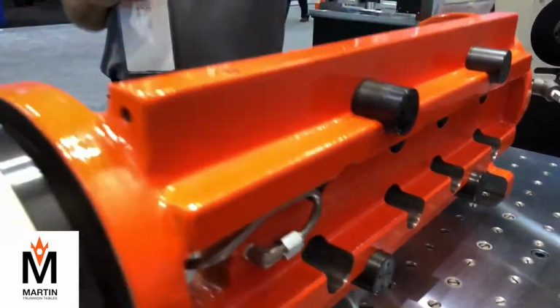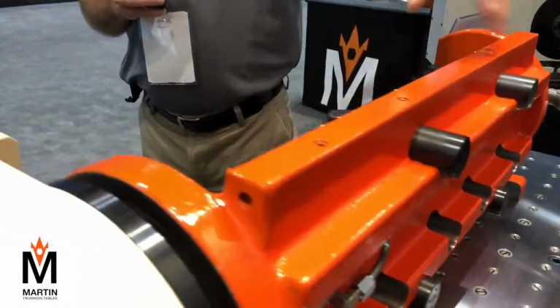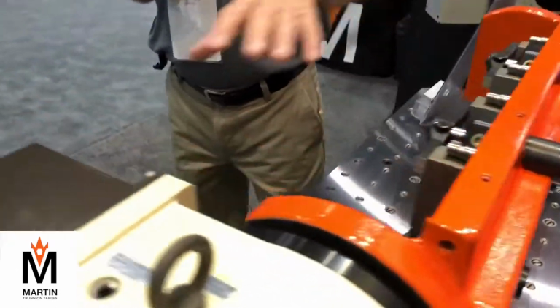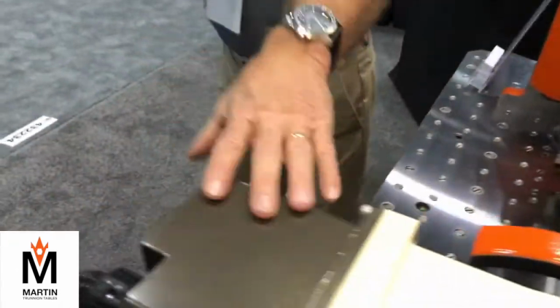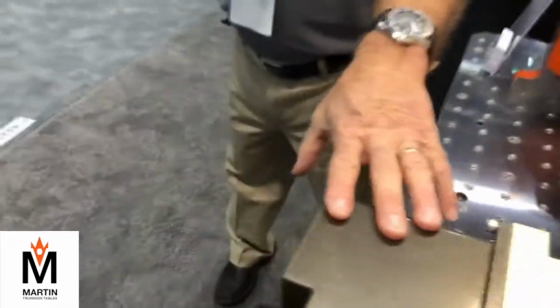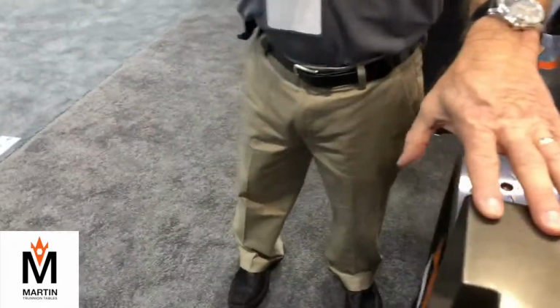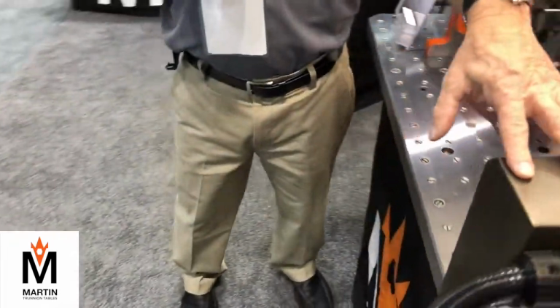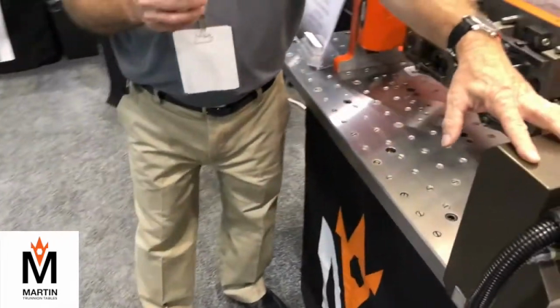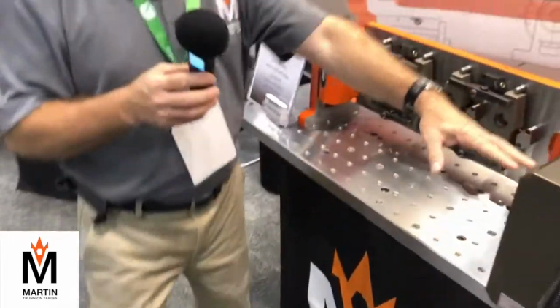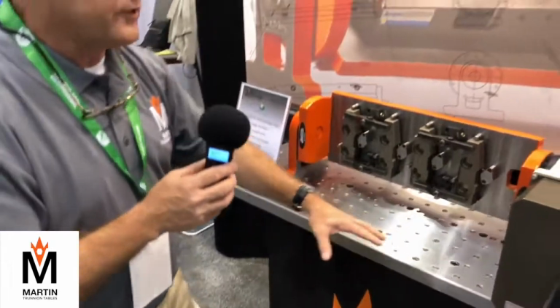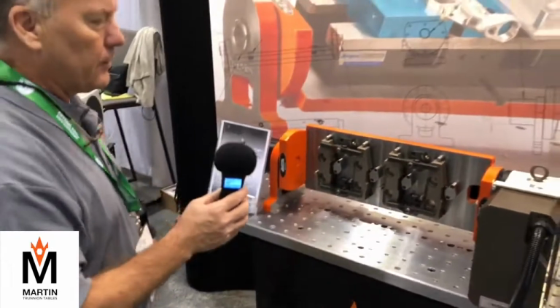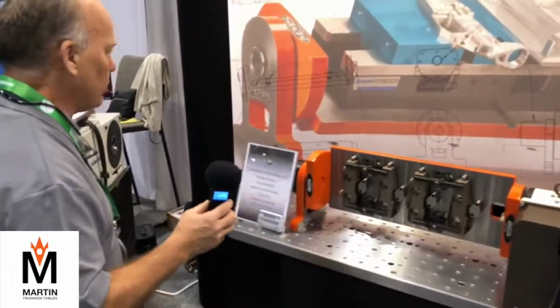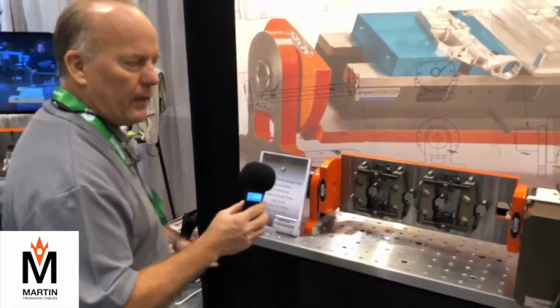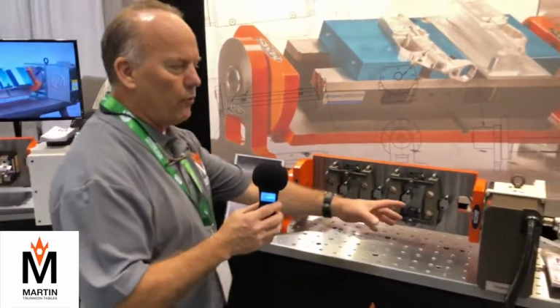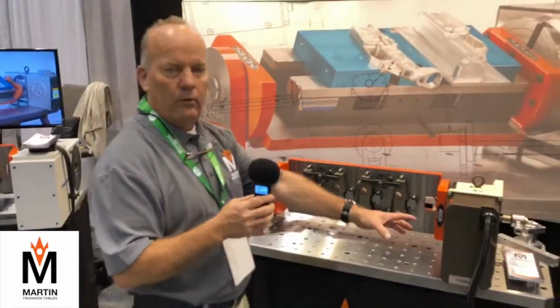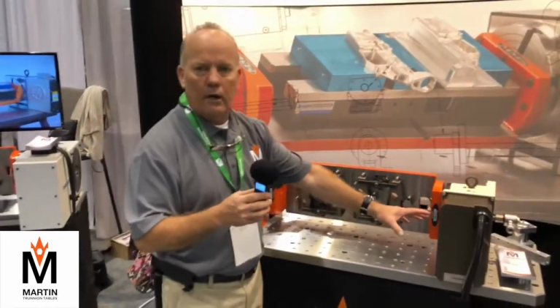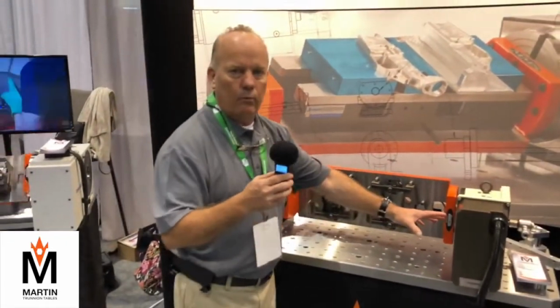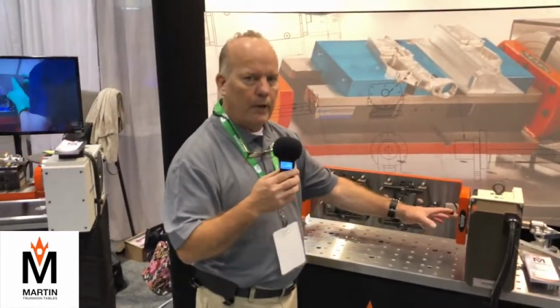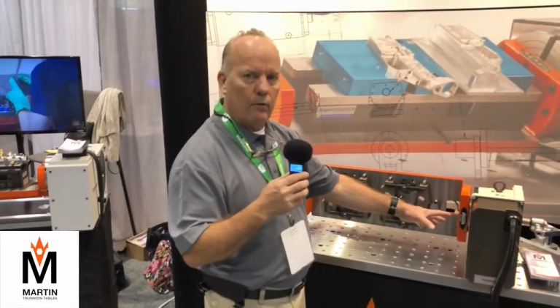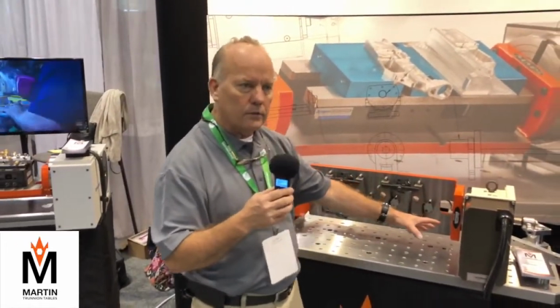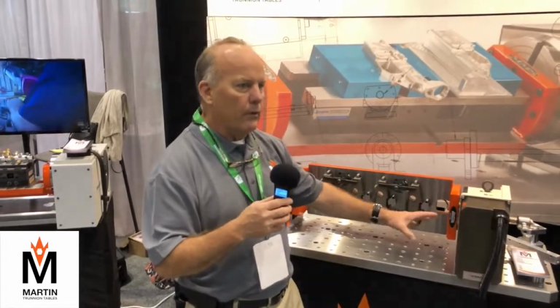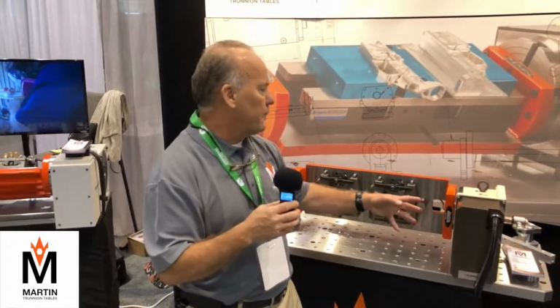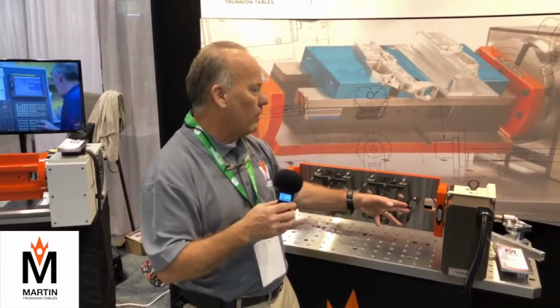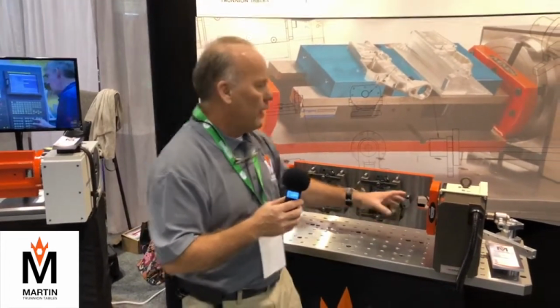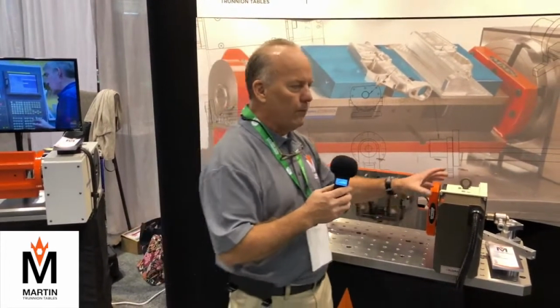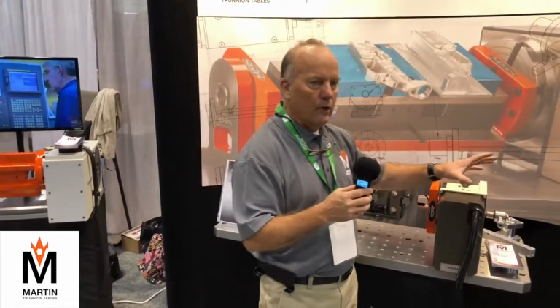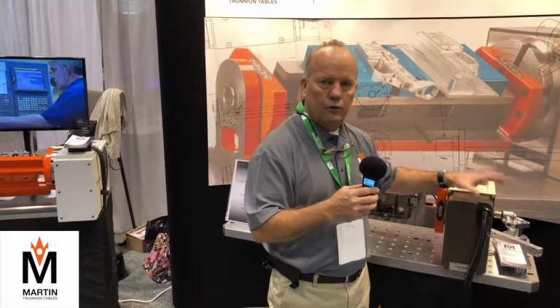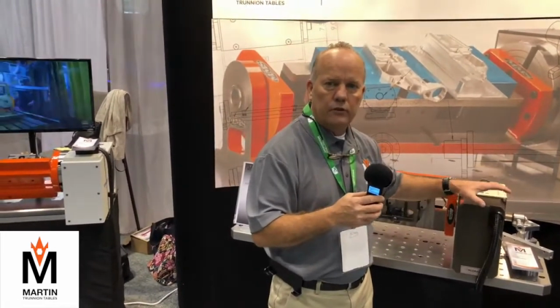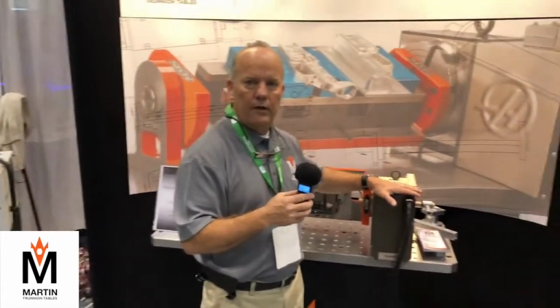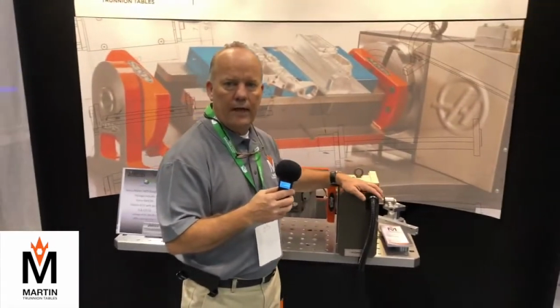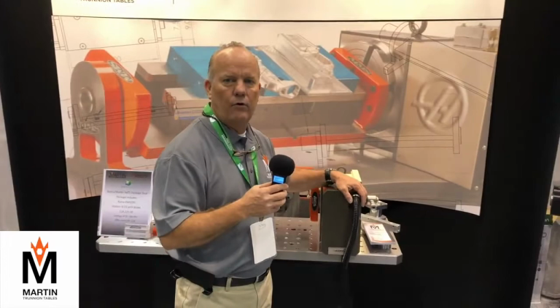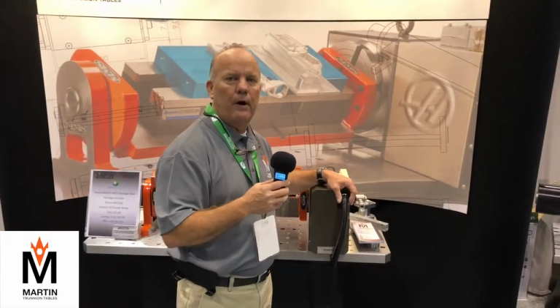We're using a Sudacoma indexer on this particular one. I'm pointing this out because we can use anybody's rotary table — I don't care what make or model it is. We have specs for it, and we build the trunnions to fit that rotary table model.